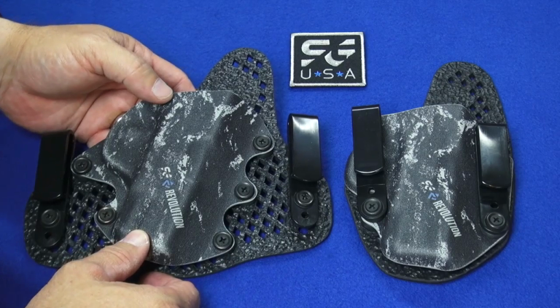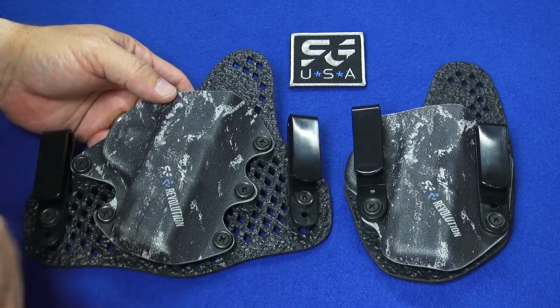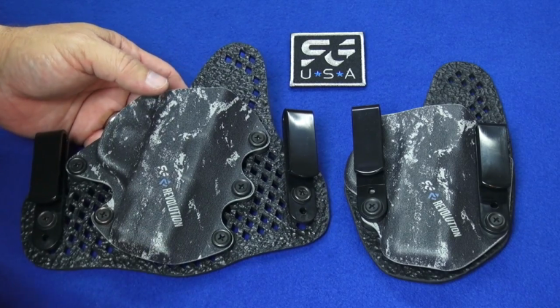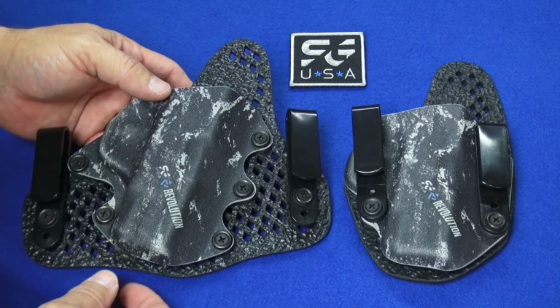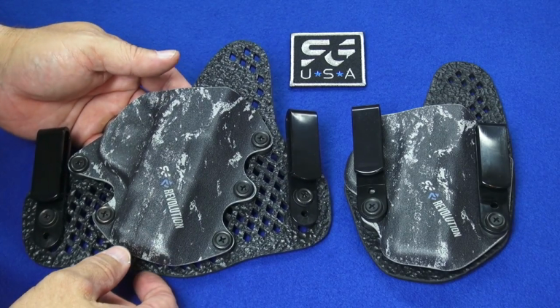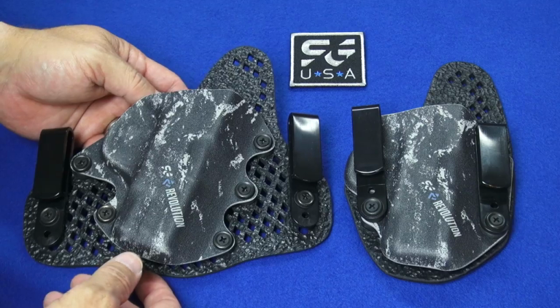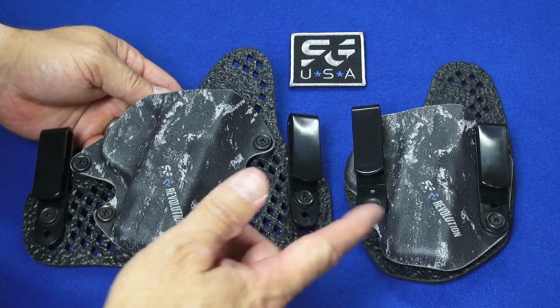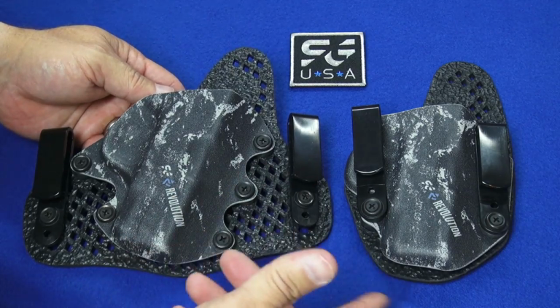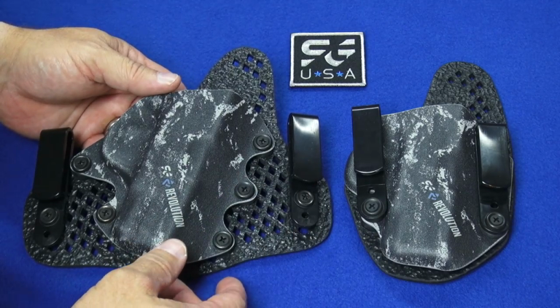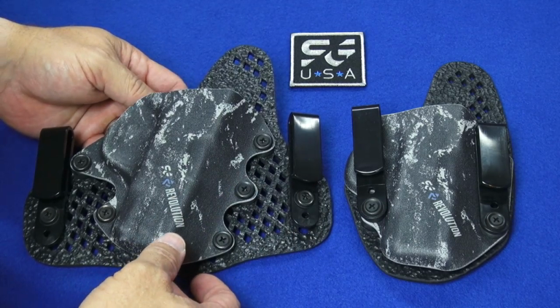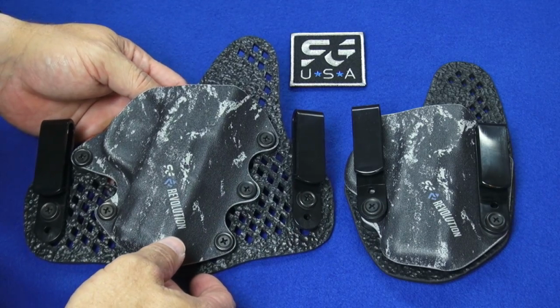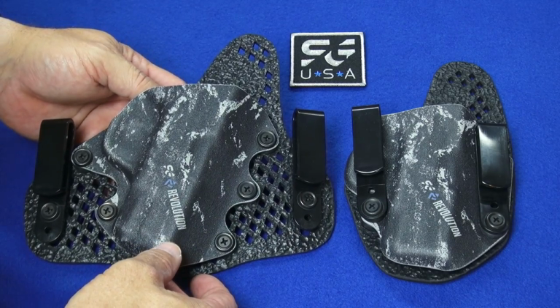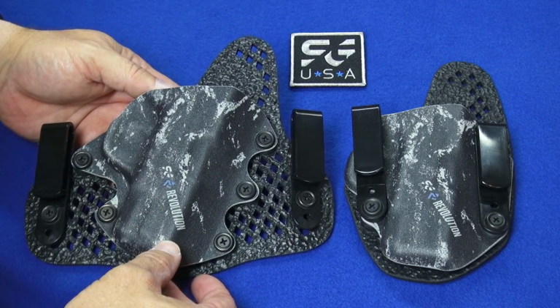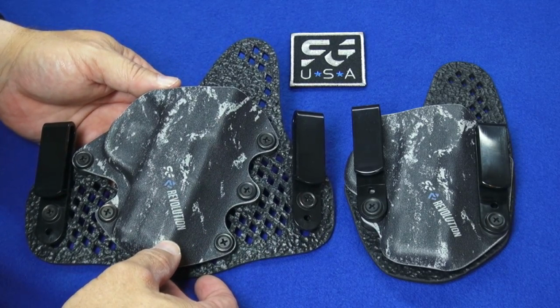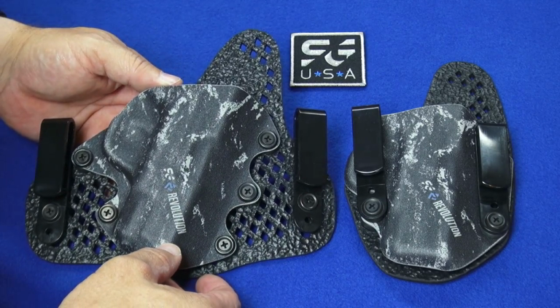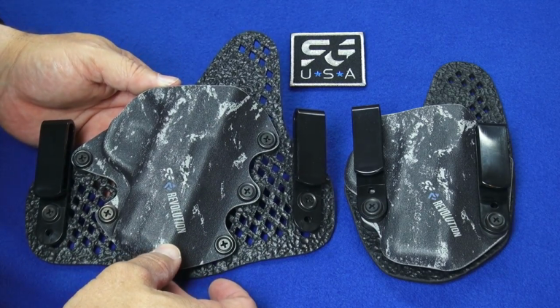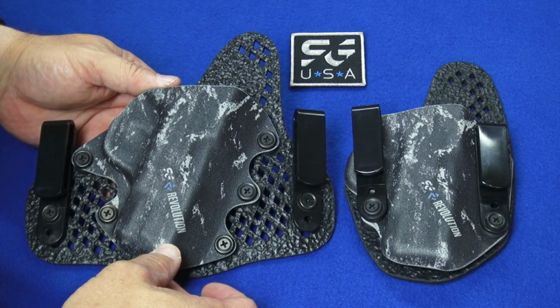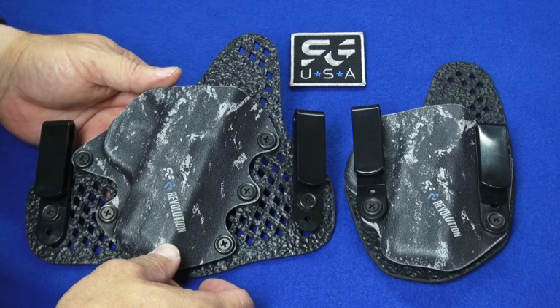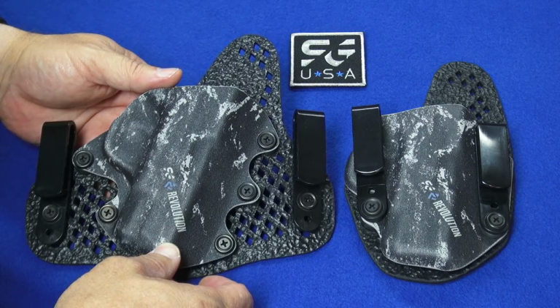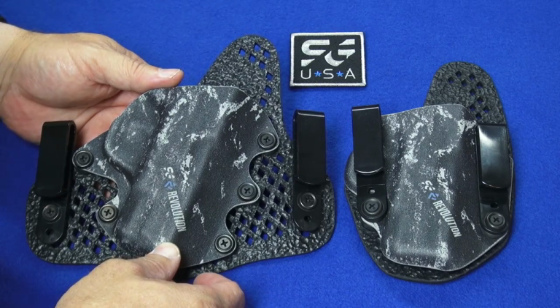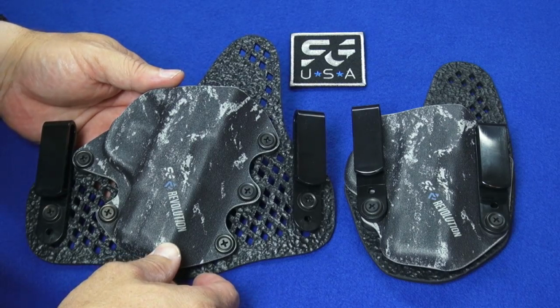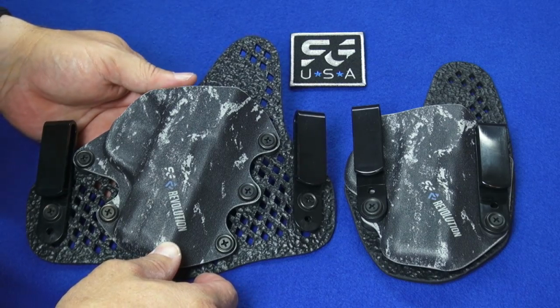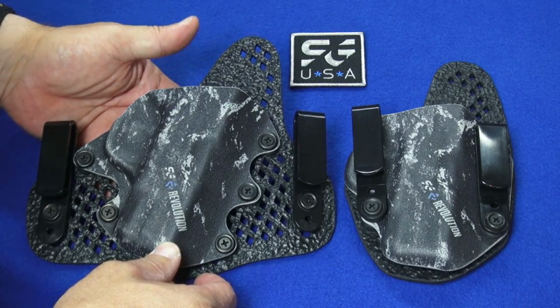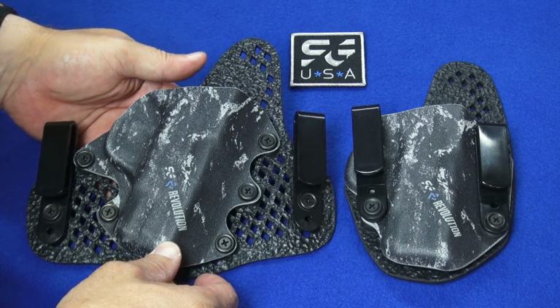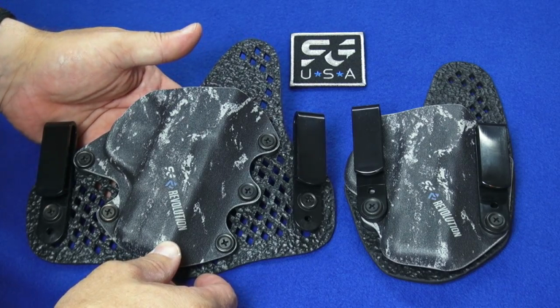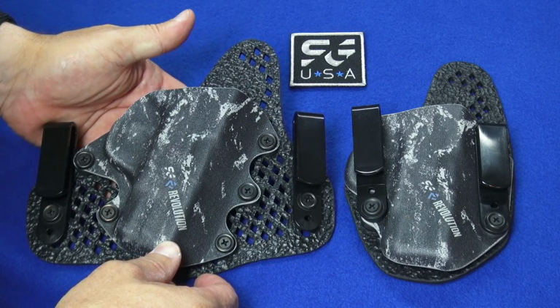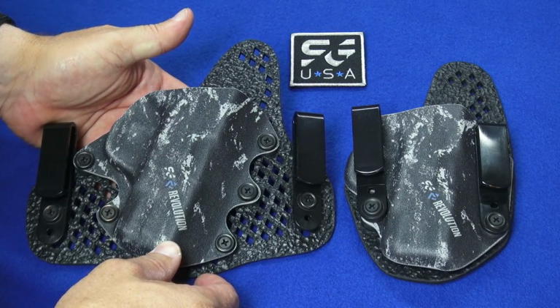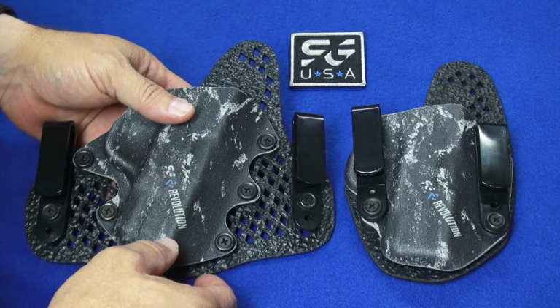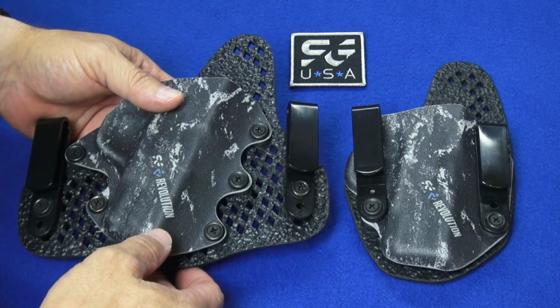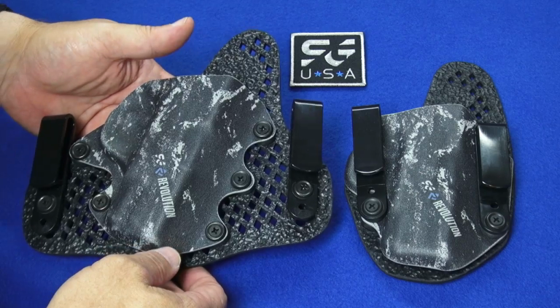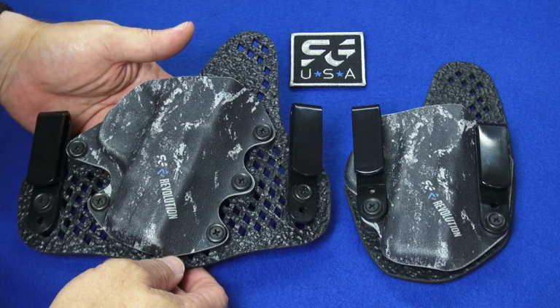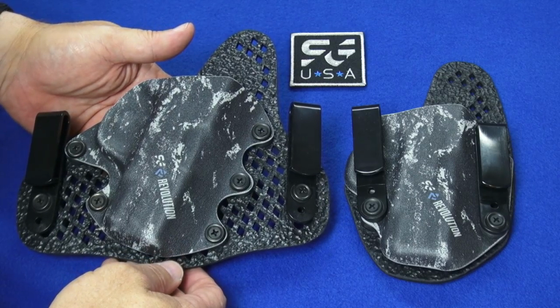First, I want to thank Stealth Gear for sending me both of these. They provided these two holsters to me so that I could do this evaluation and bring you an early review of this new product. Thanks to the folks at Stealth Gear for doing that.